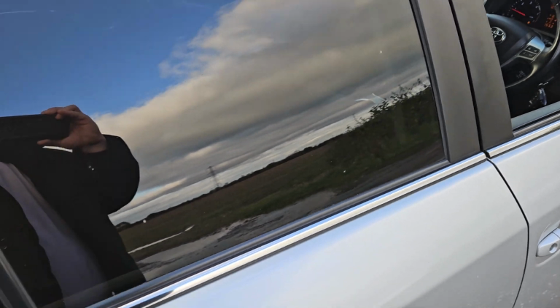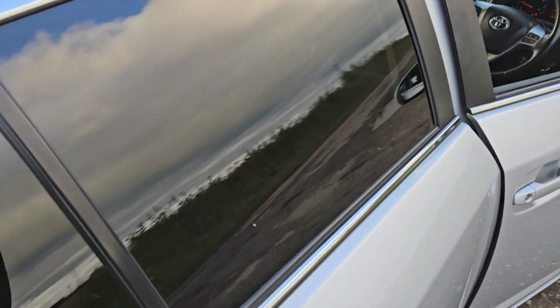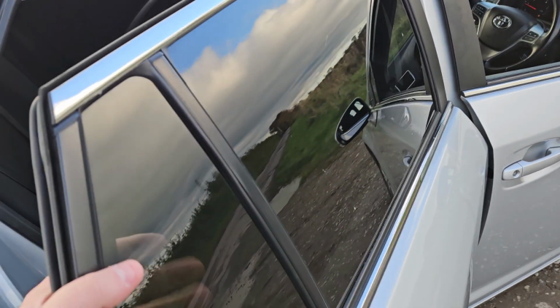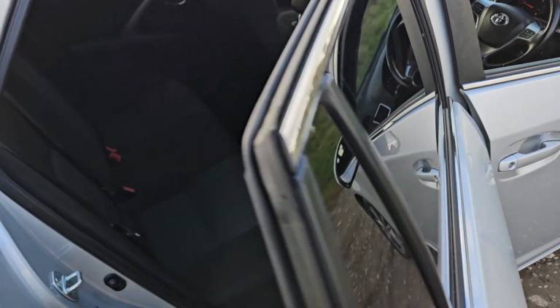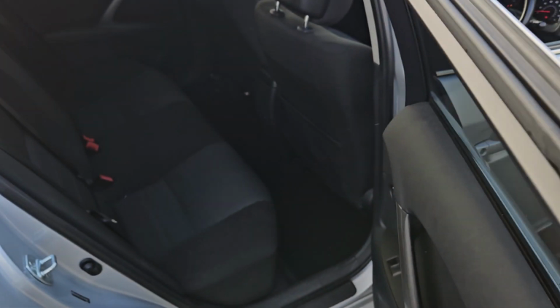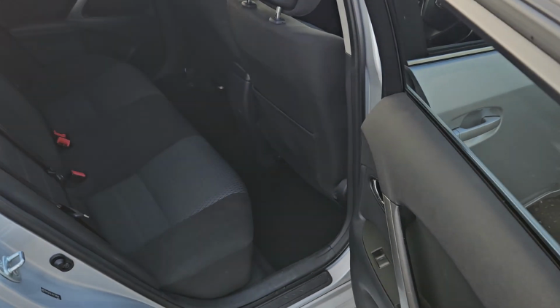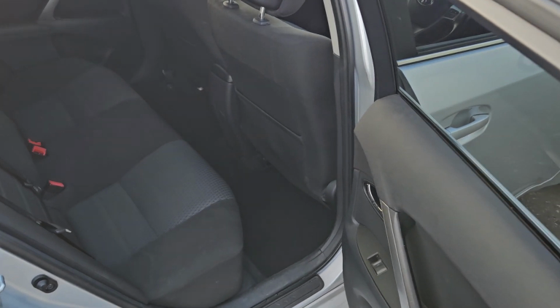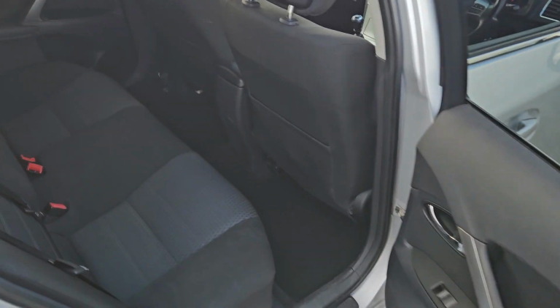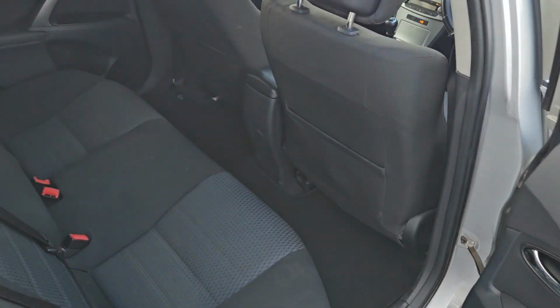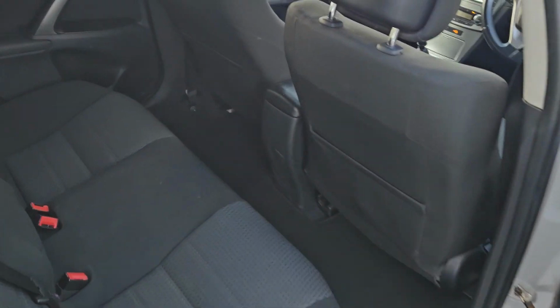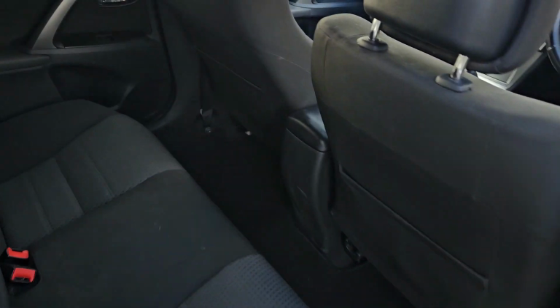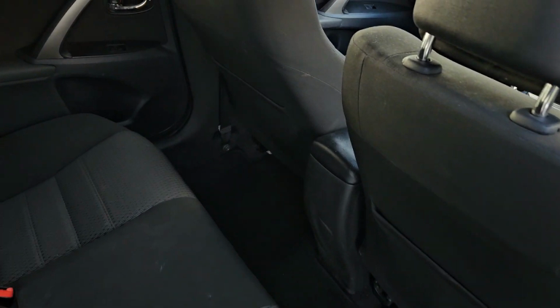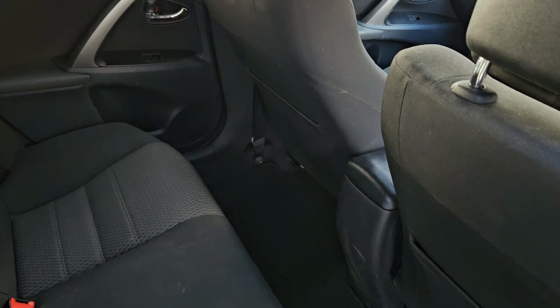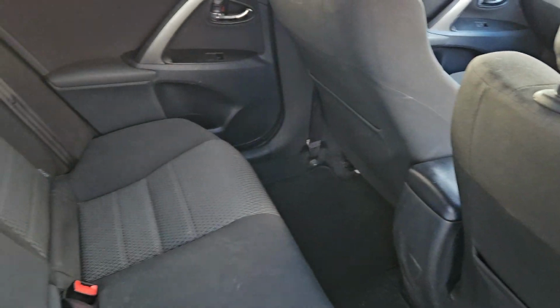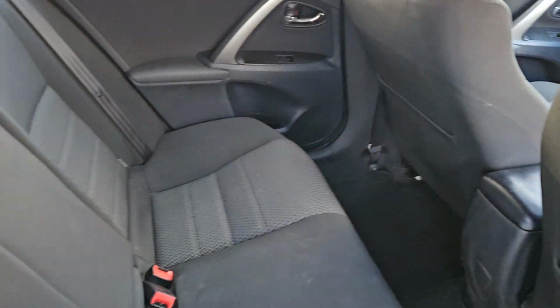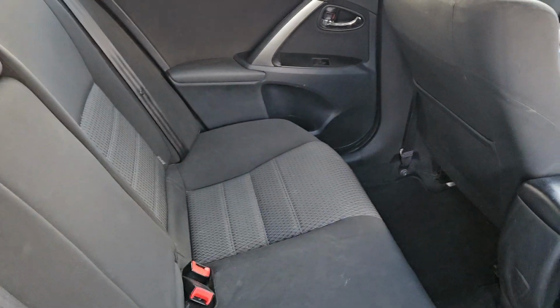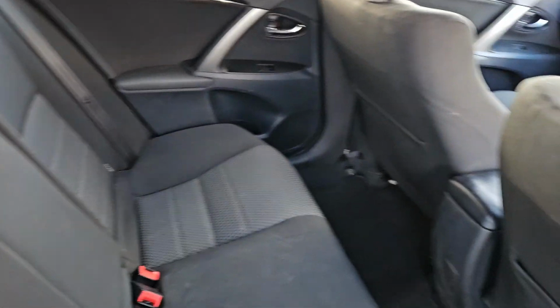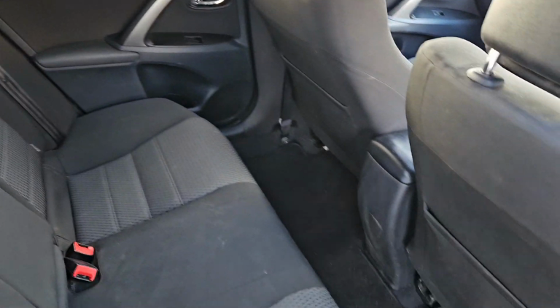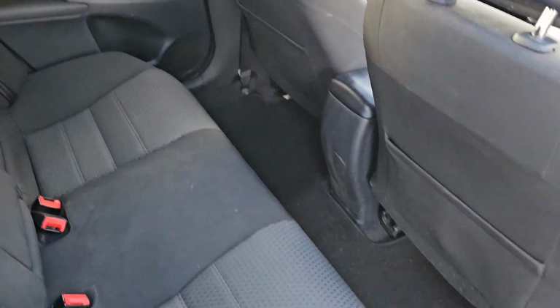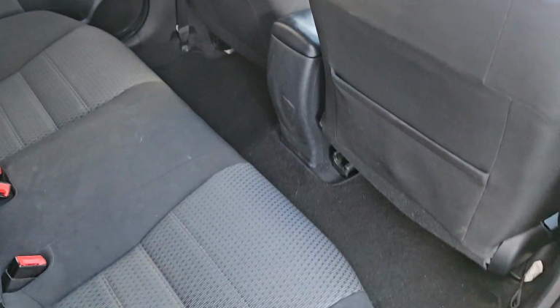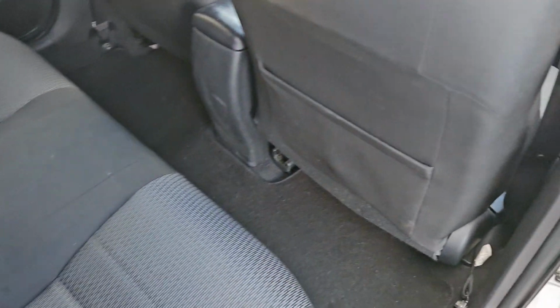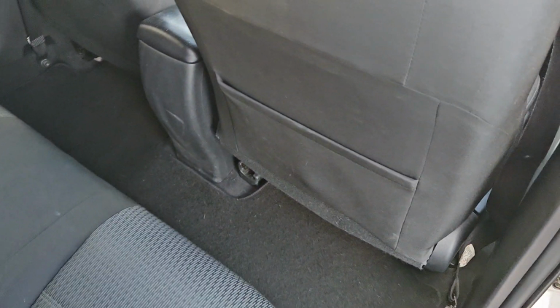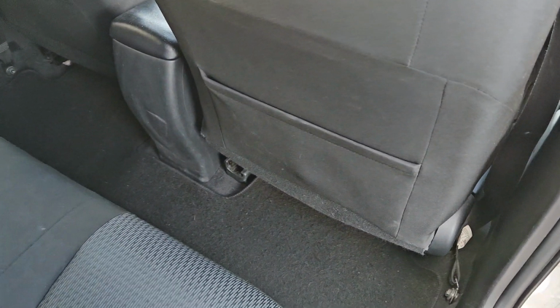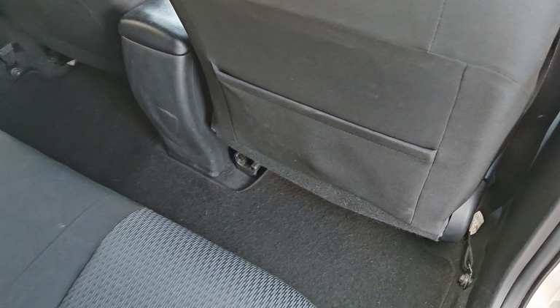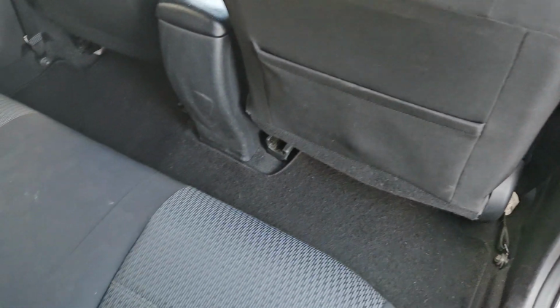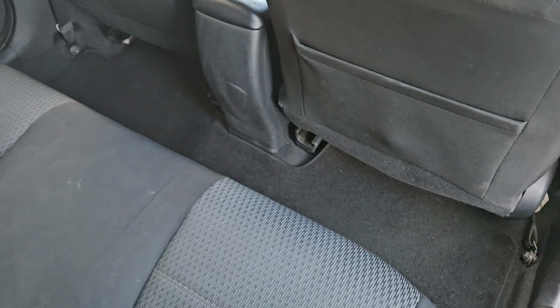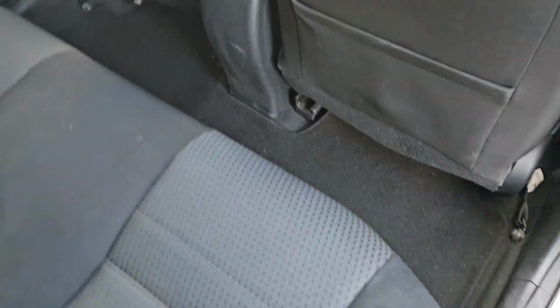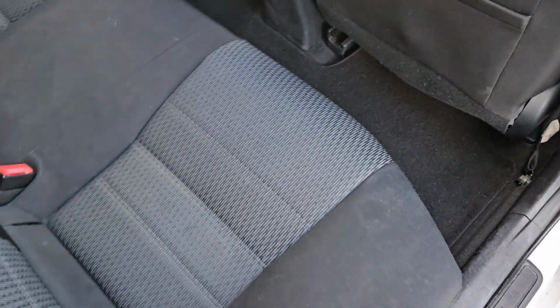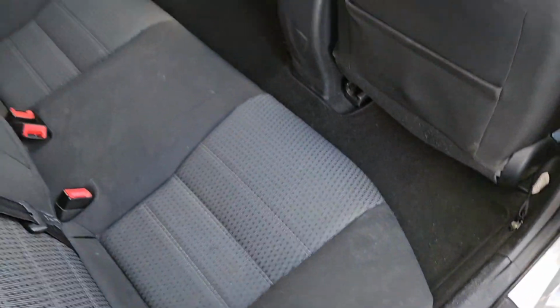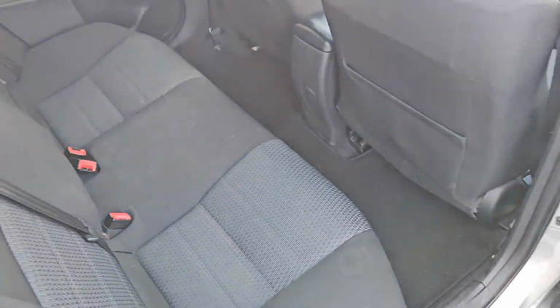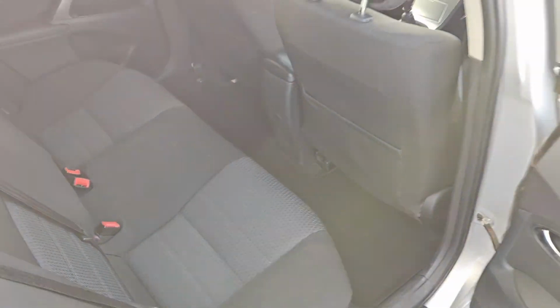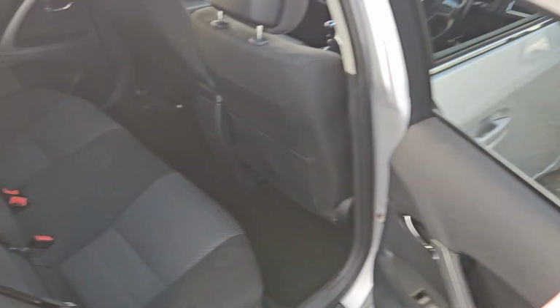Just going to show you in the rear — plenty of leg room, great for a family car. Look at that, tons of leg room there. There's also storage in the back of the front seats as well — very nice place to be.